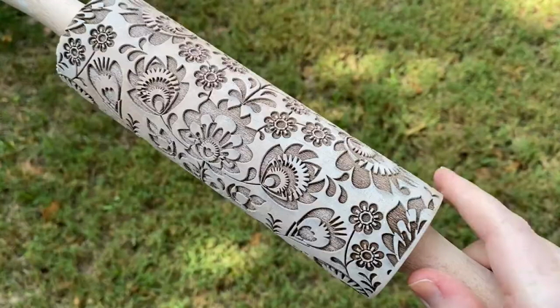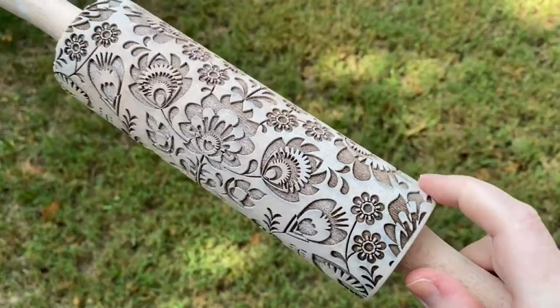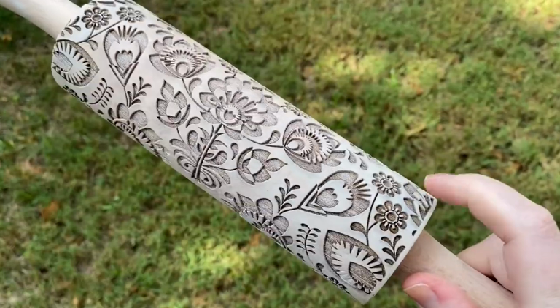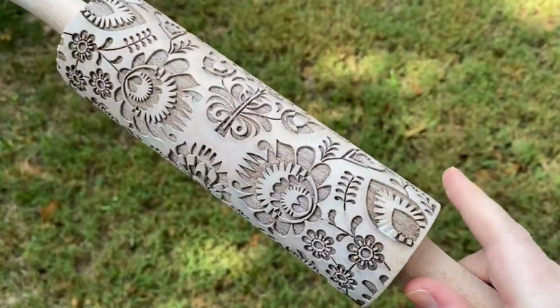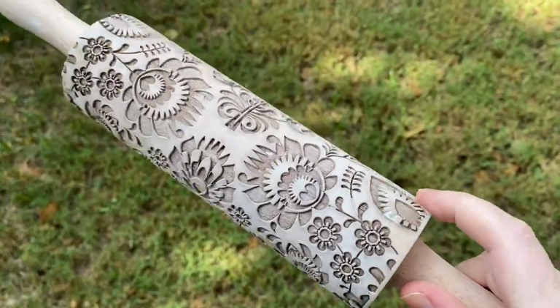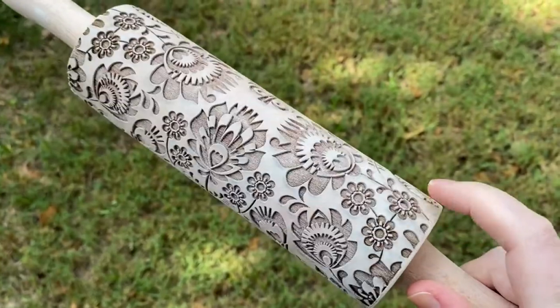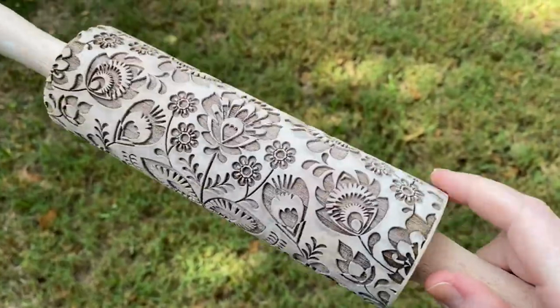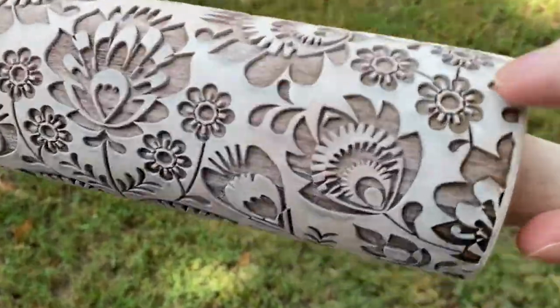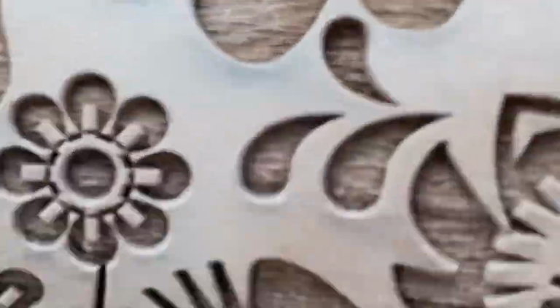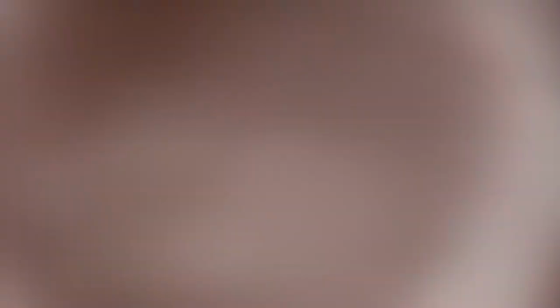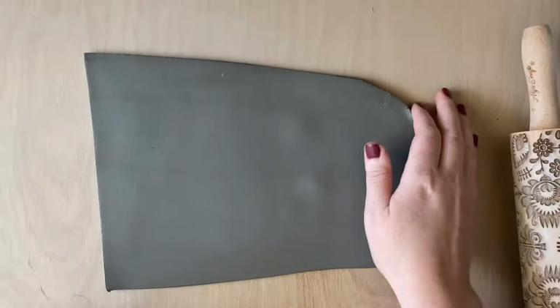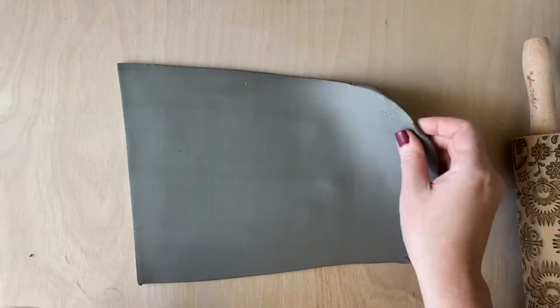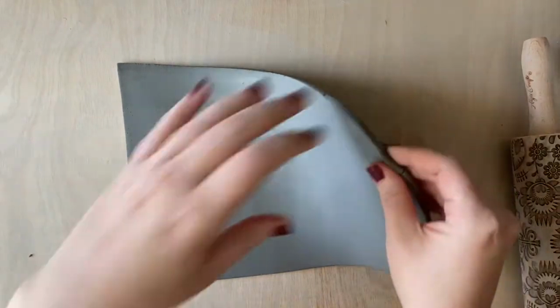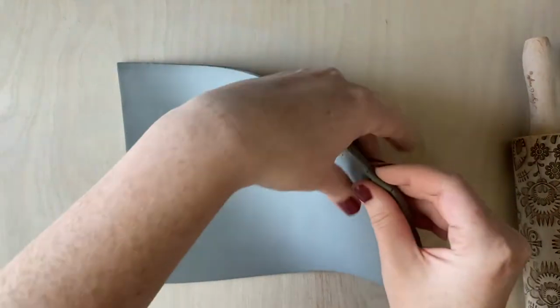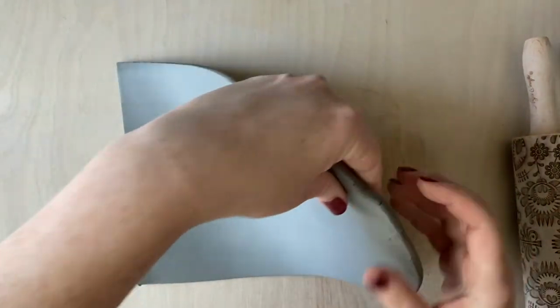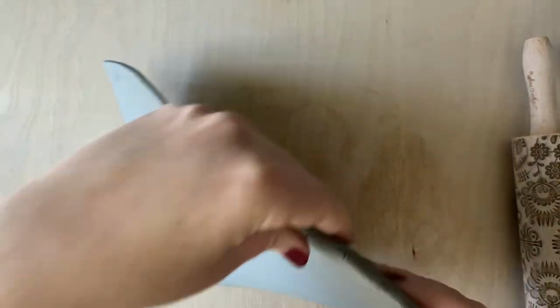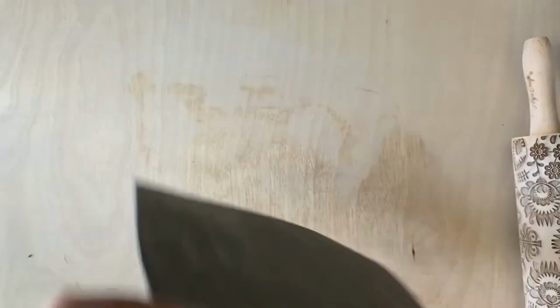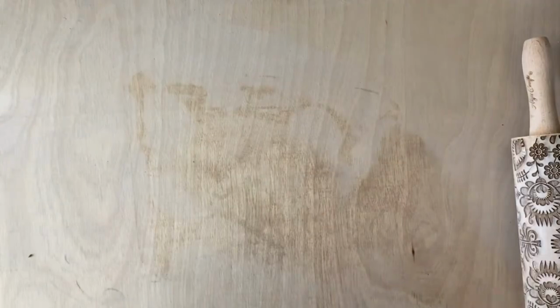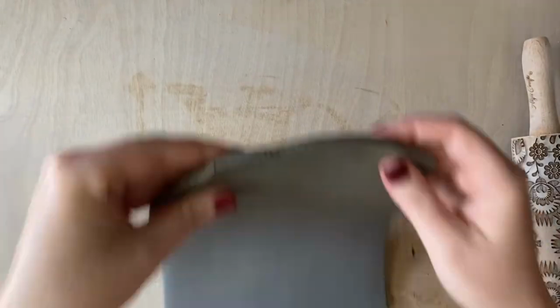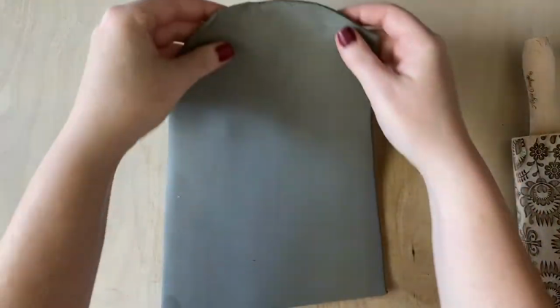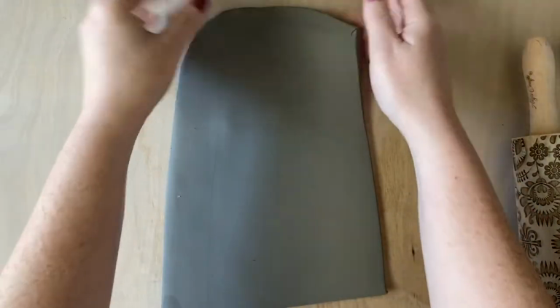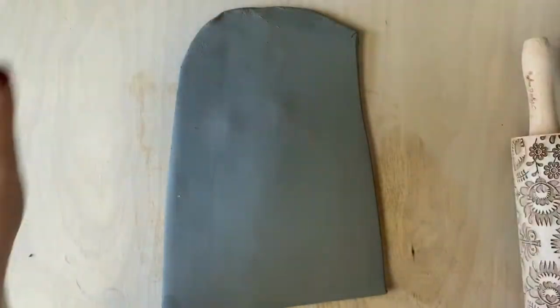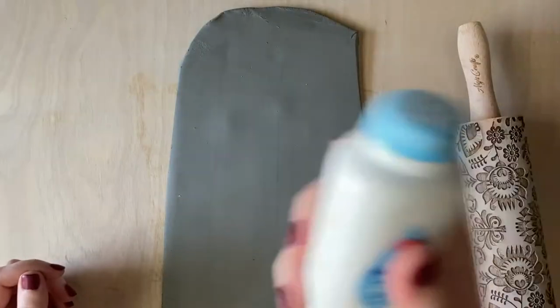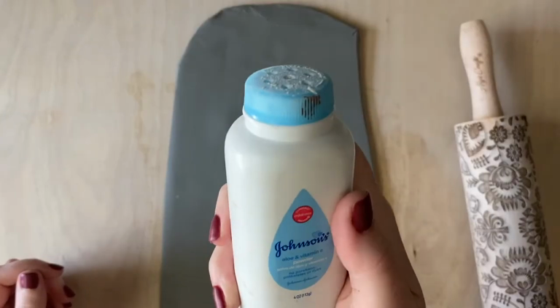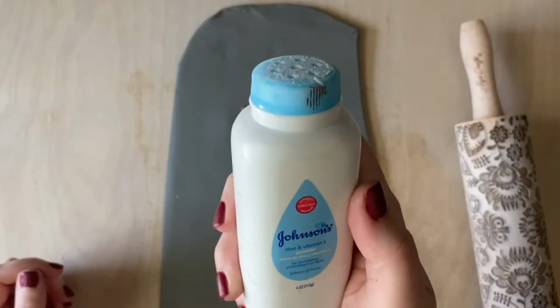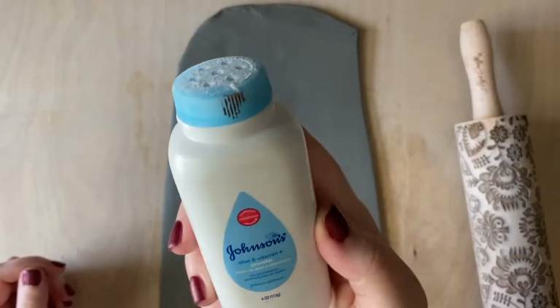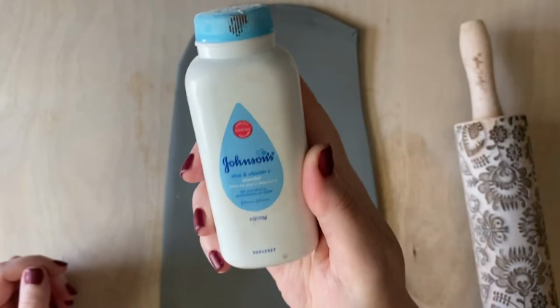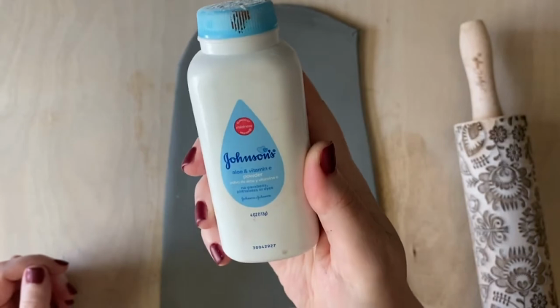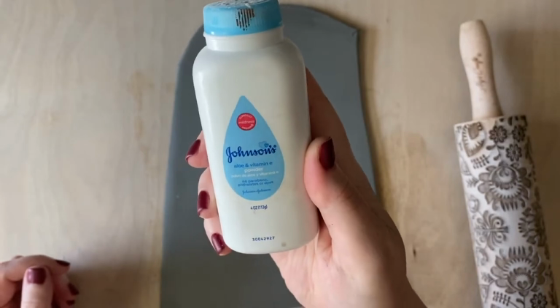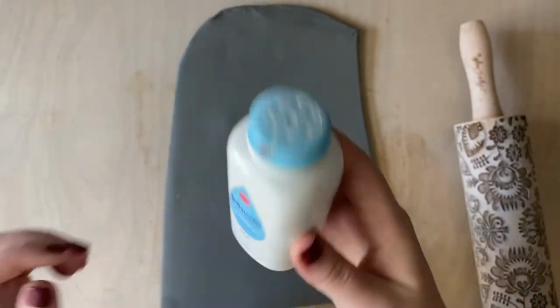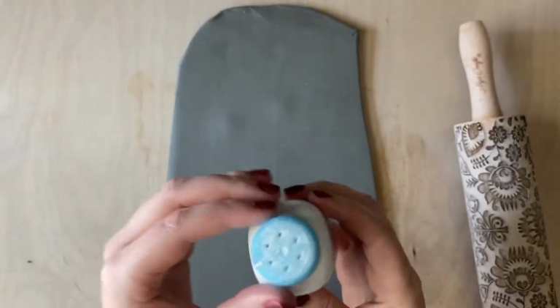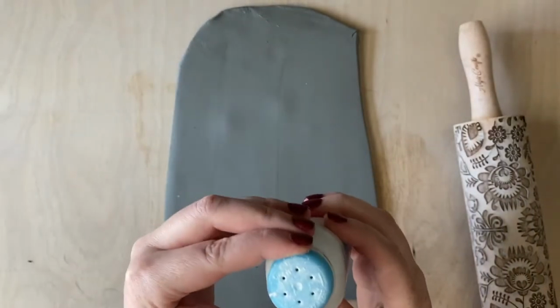First I rolled out a slab, and if you don't know my secret for making the perfect slab without spacers, check out the video in my description below or check out the slide-out card at the top corner.